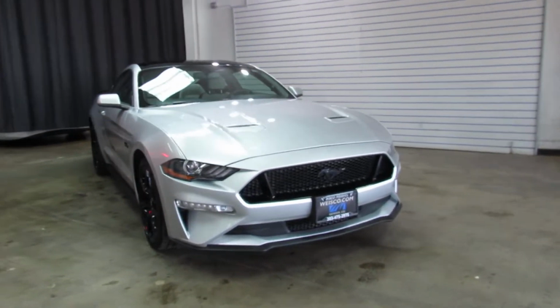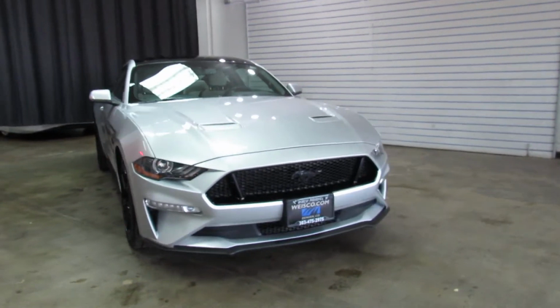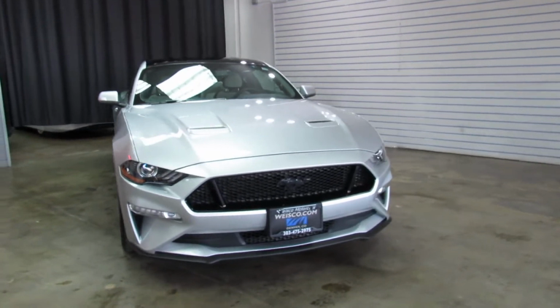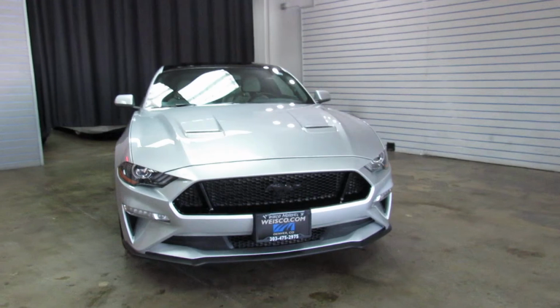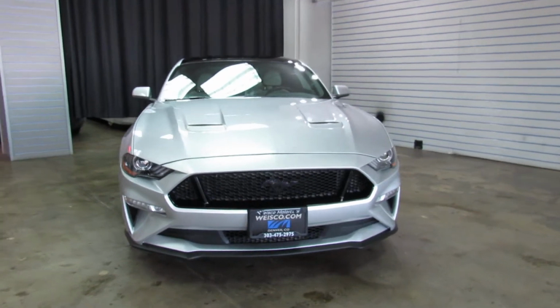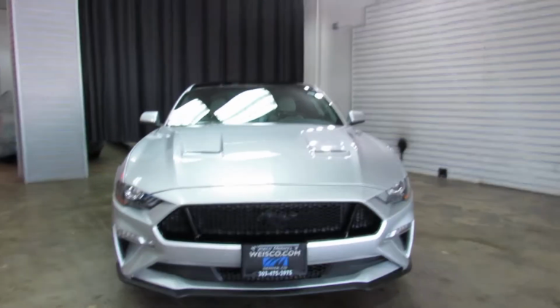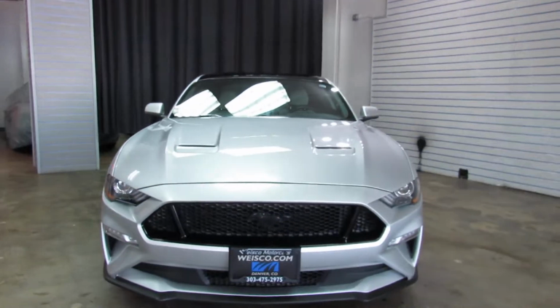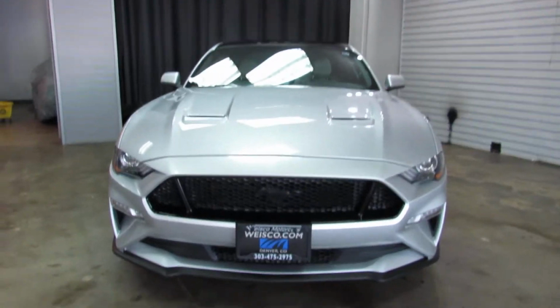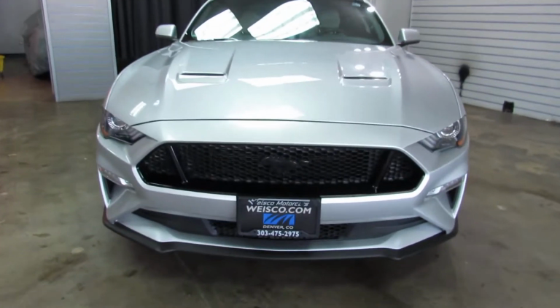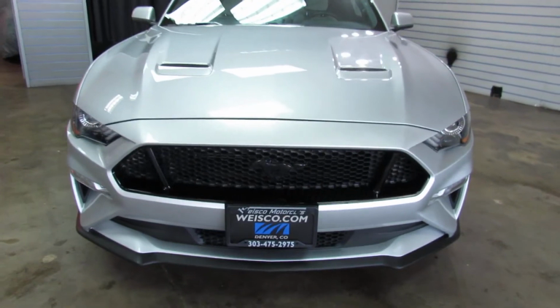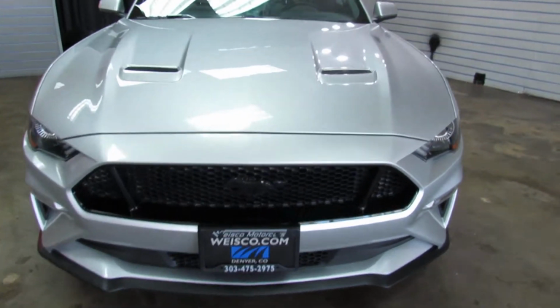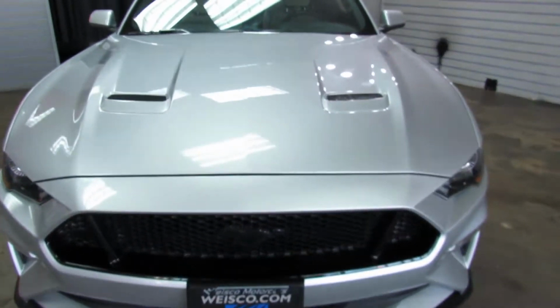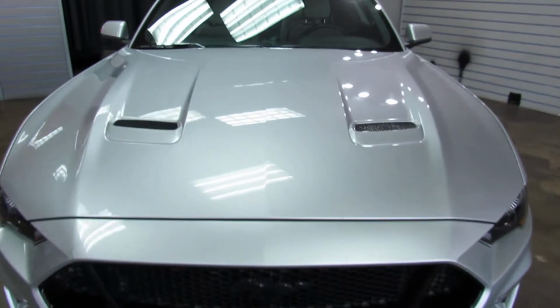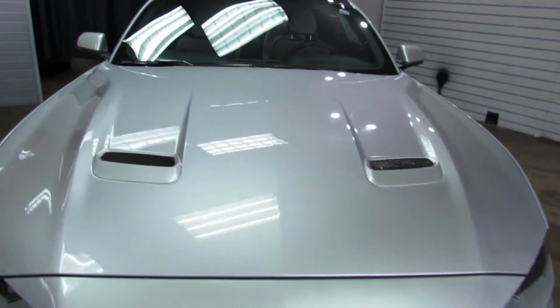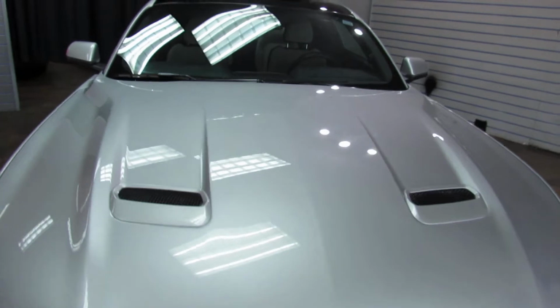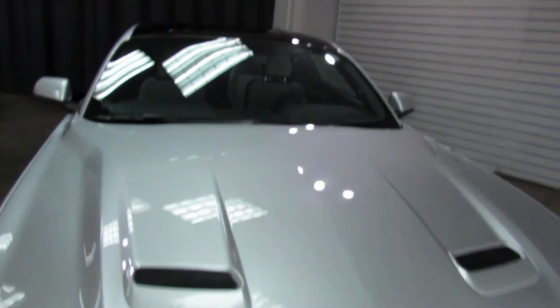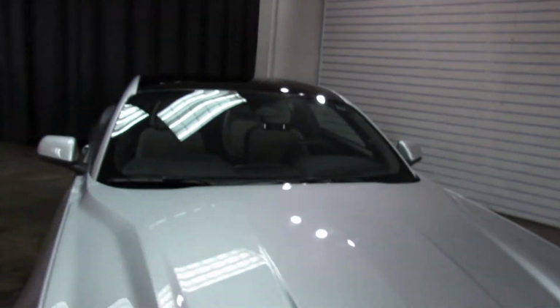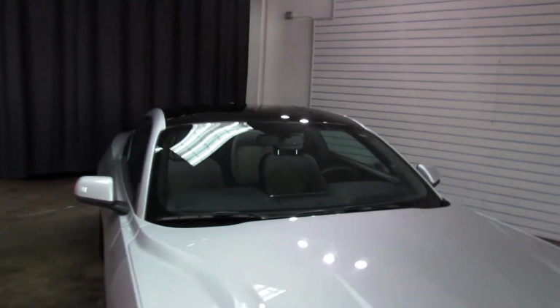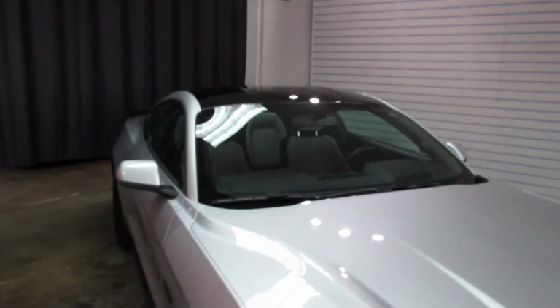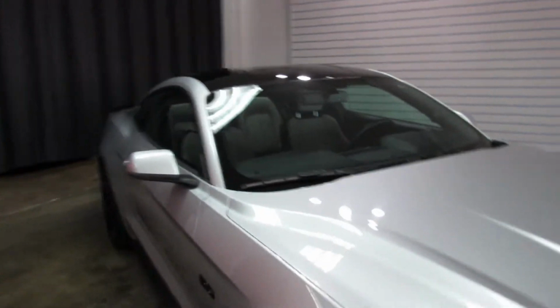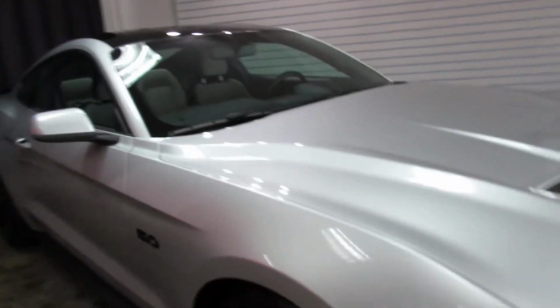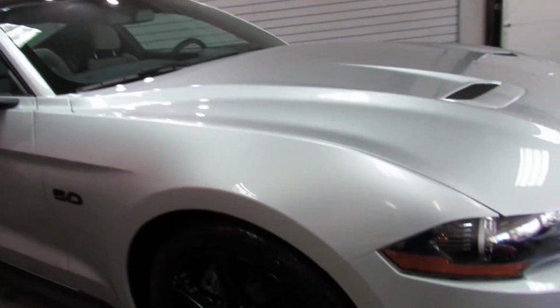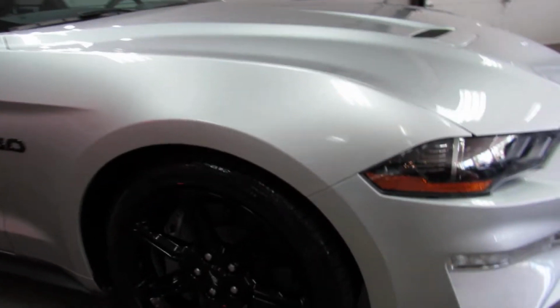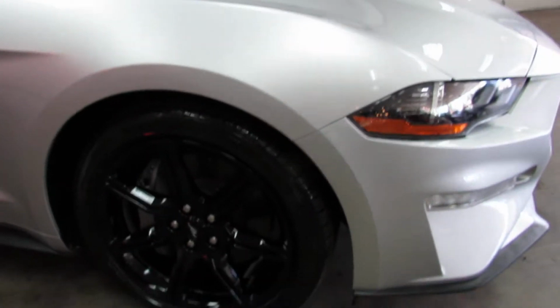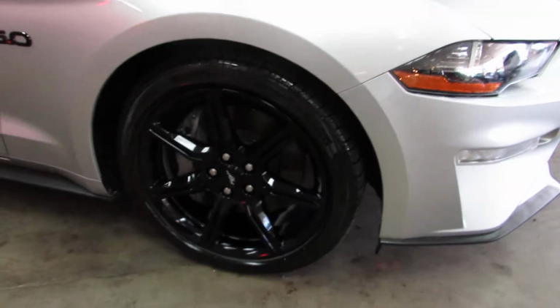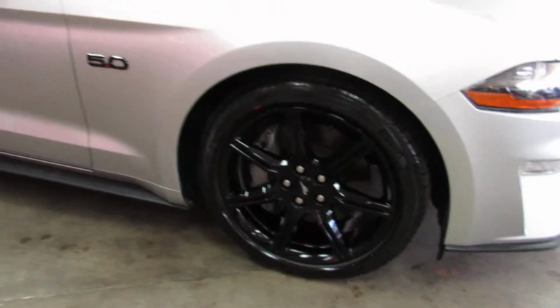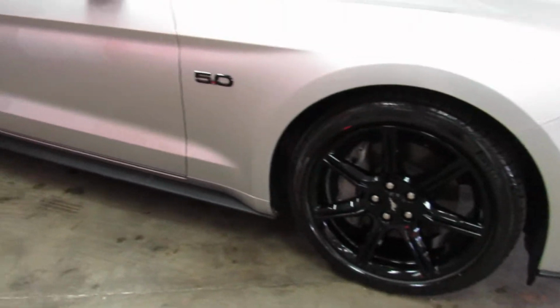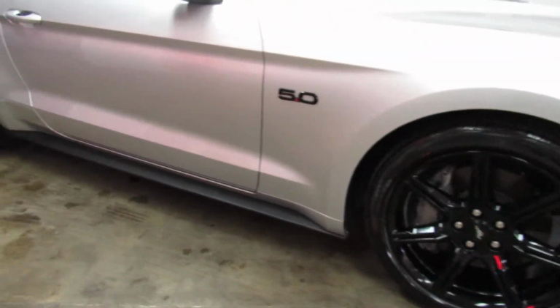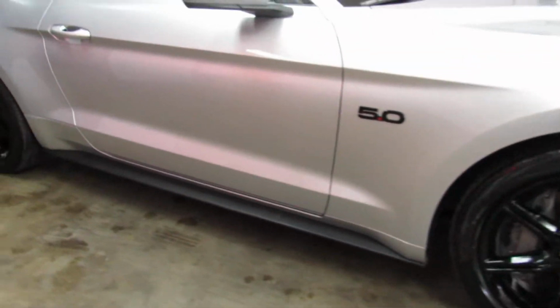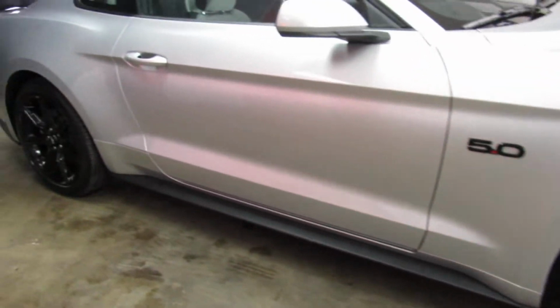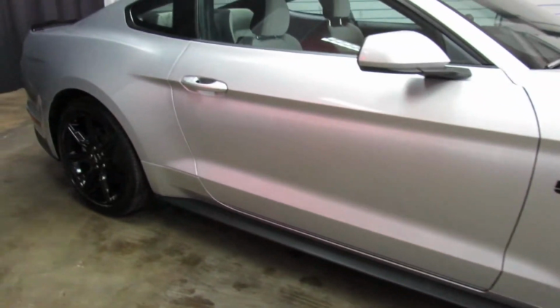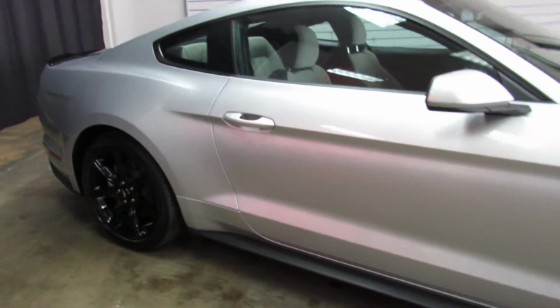Just a really, really cool Mustang. It's basically like buying a brand new car.